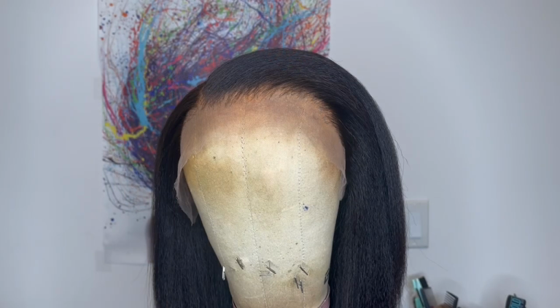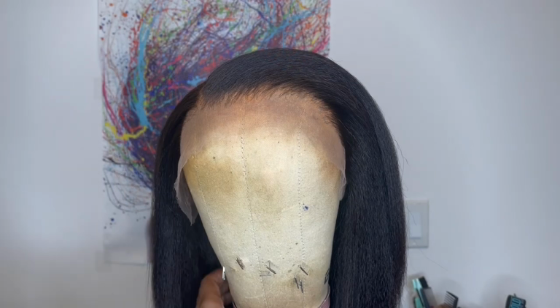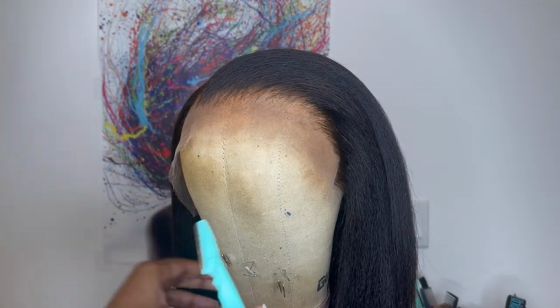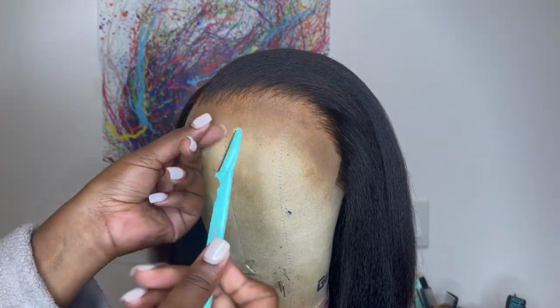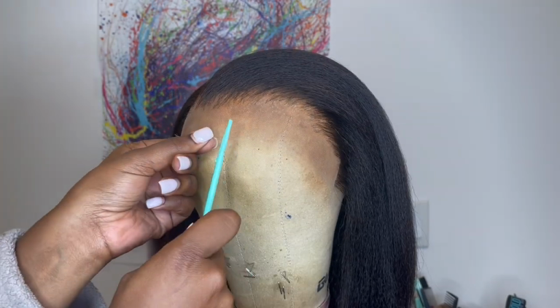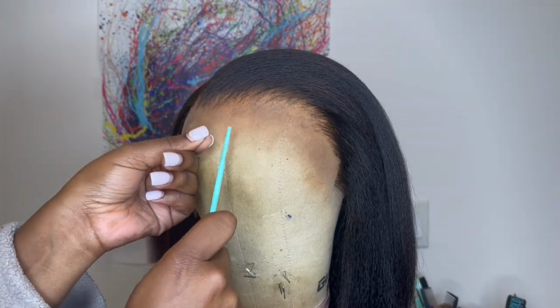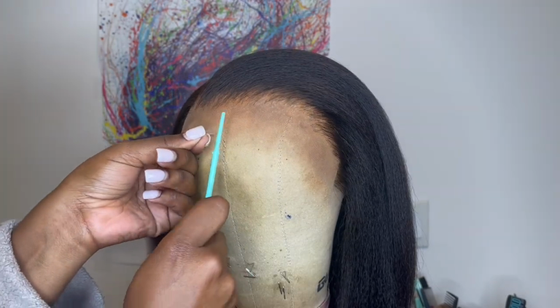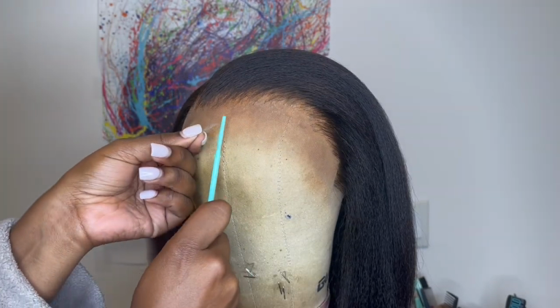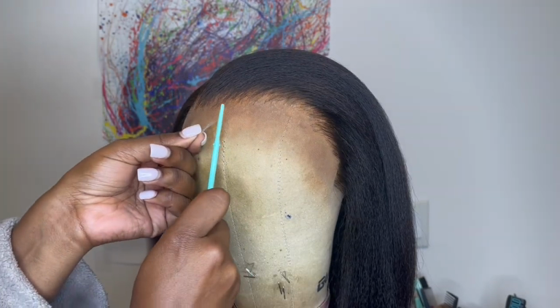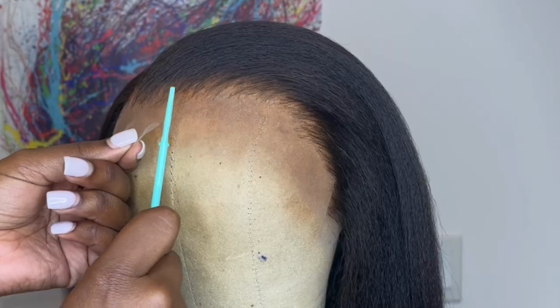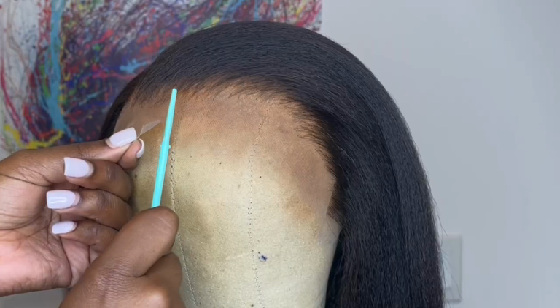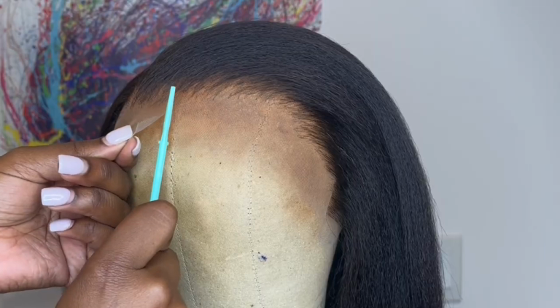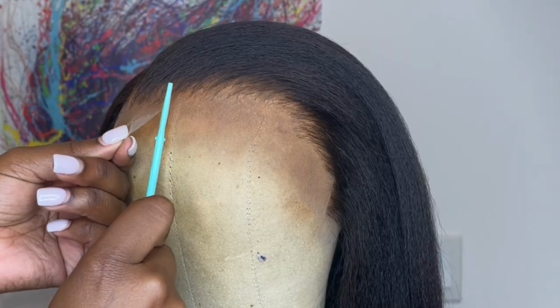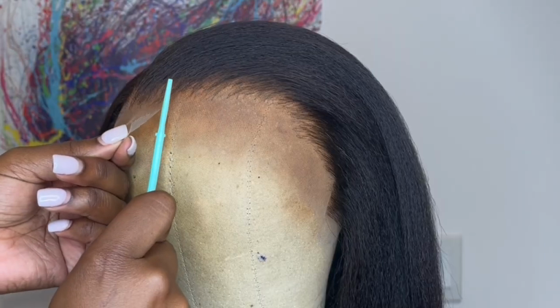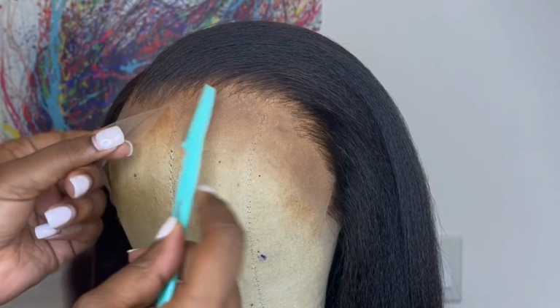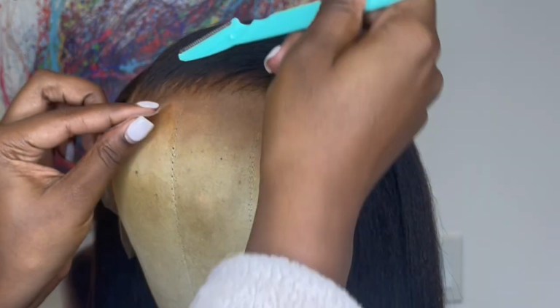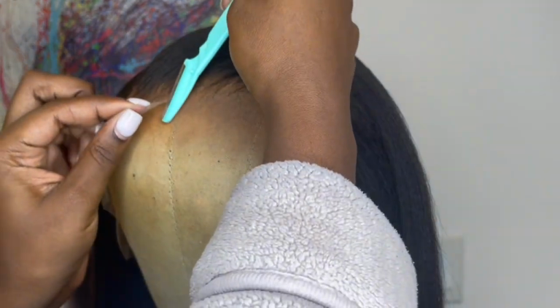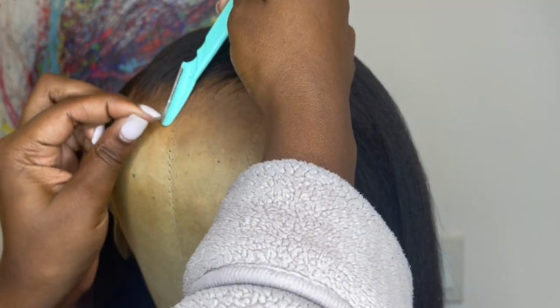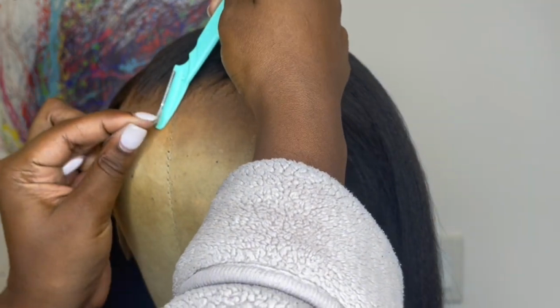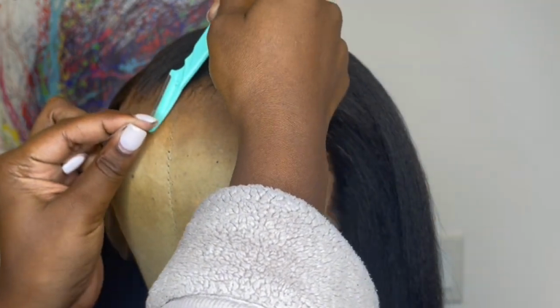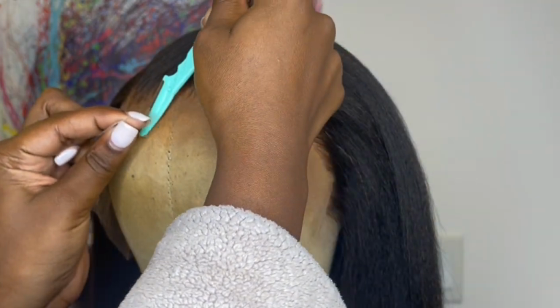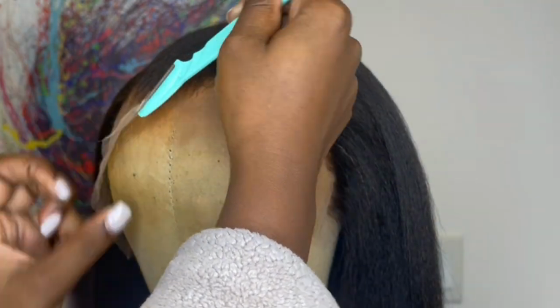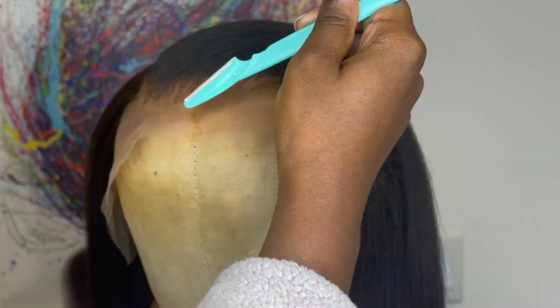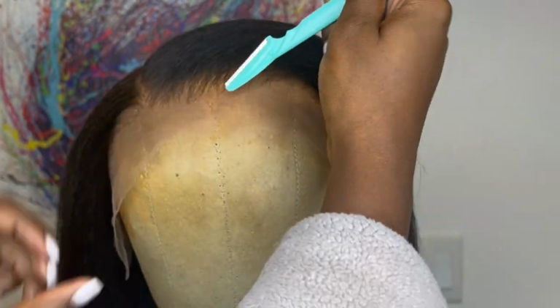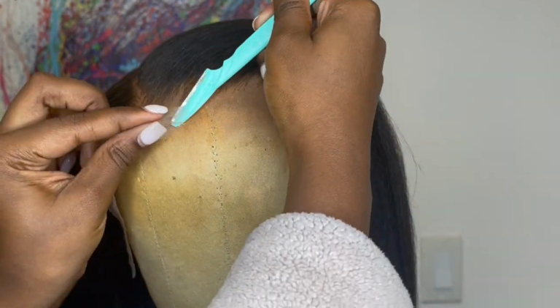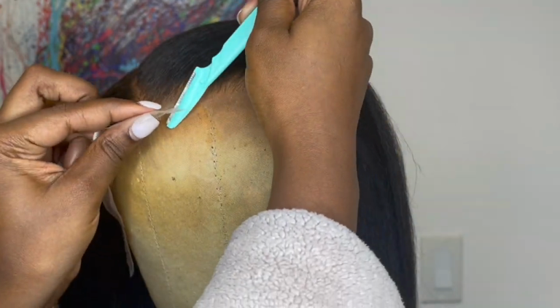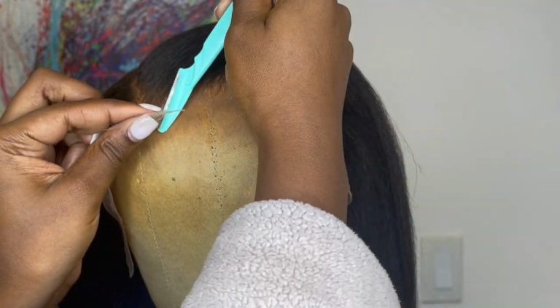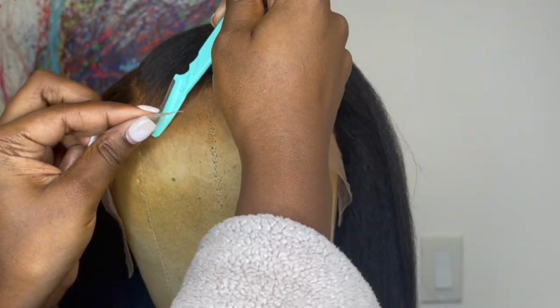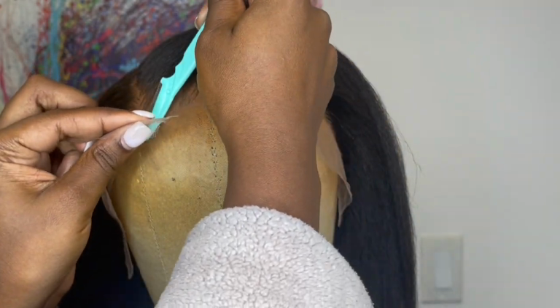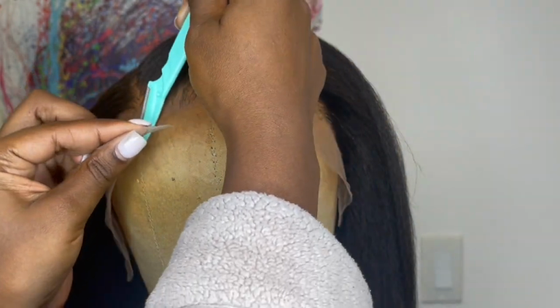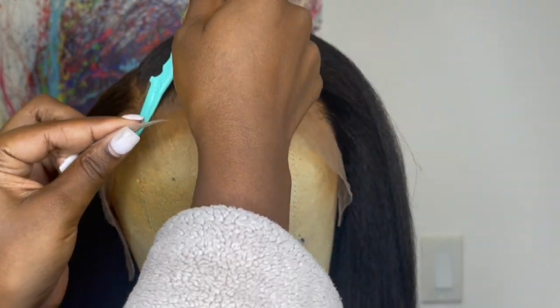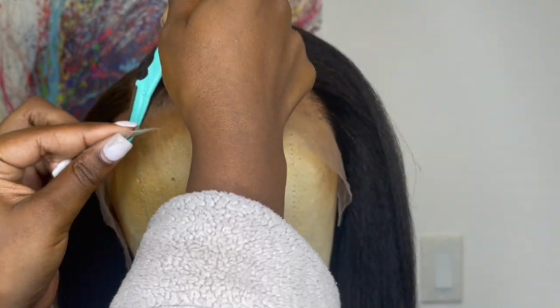To cut off the extra lace on the front, I'm going in with eyebrow razors and just taking the razors and cutting right along the hairline in little zigzag motions.